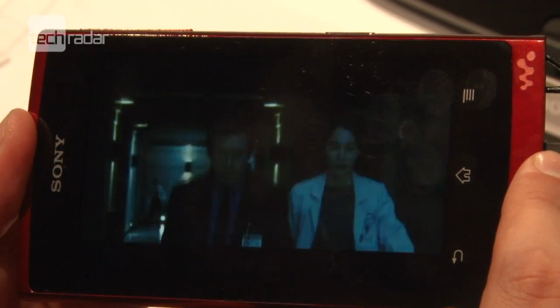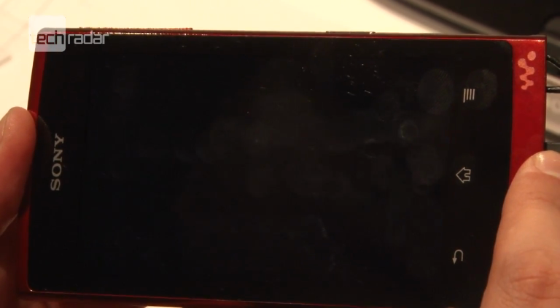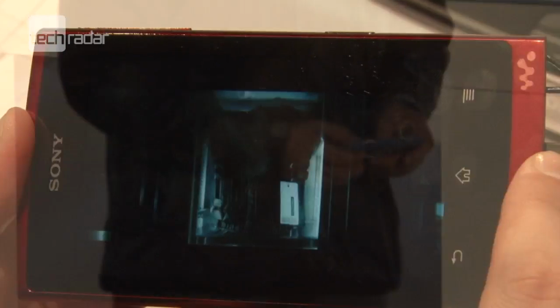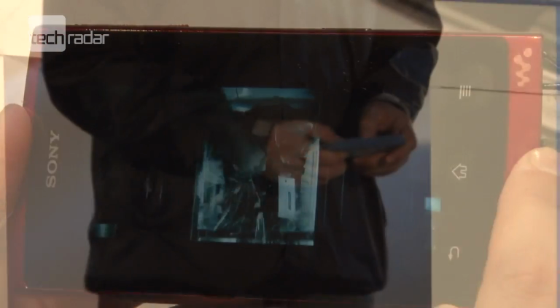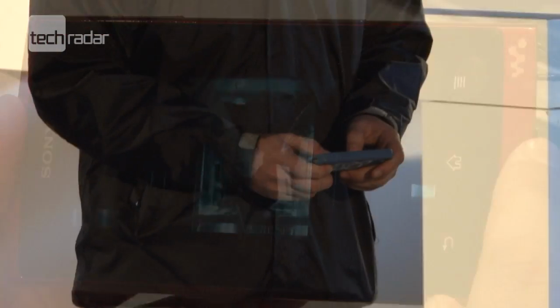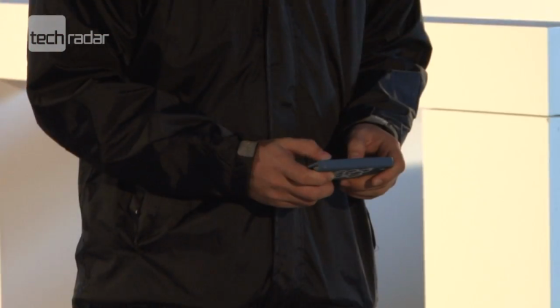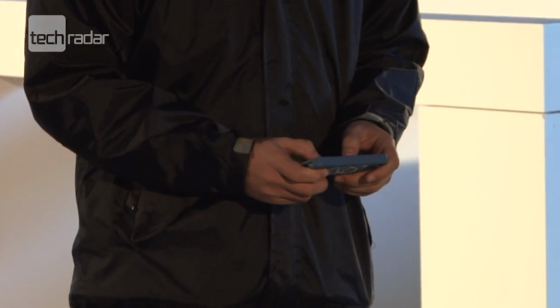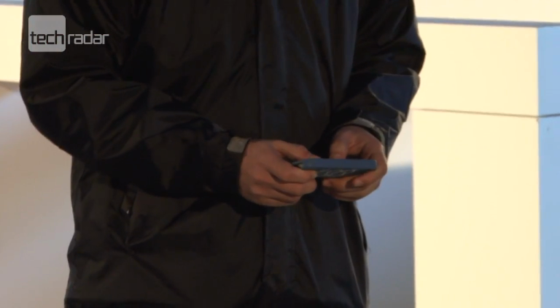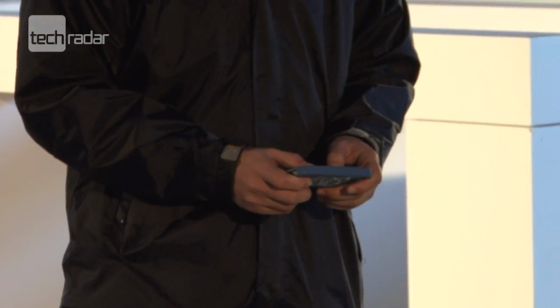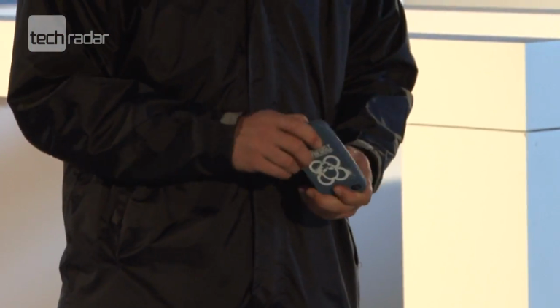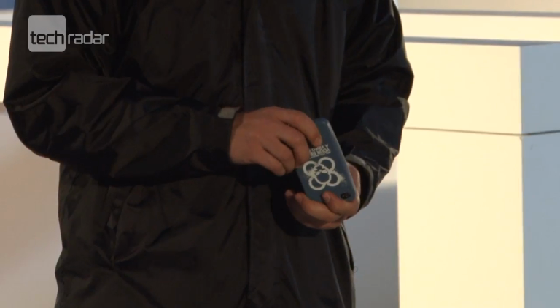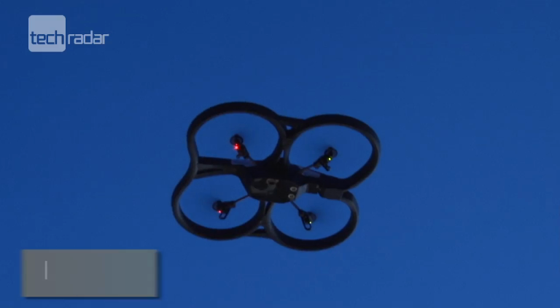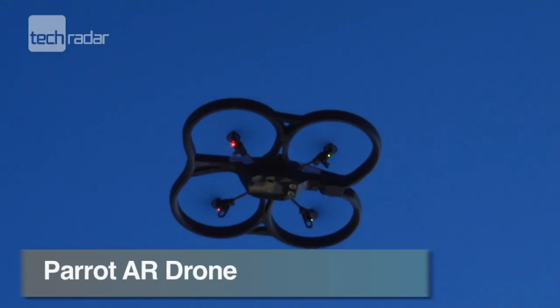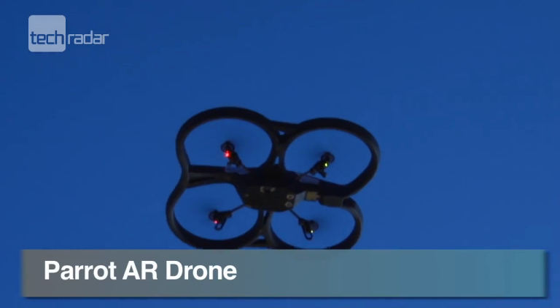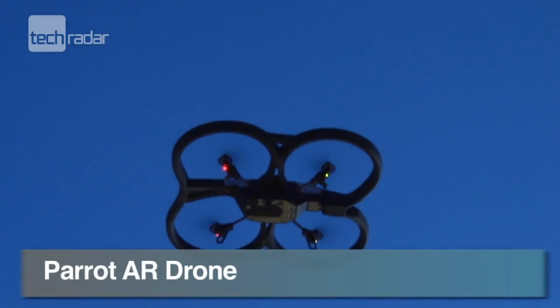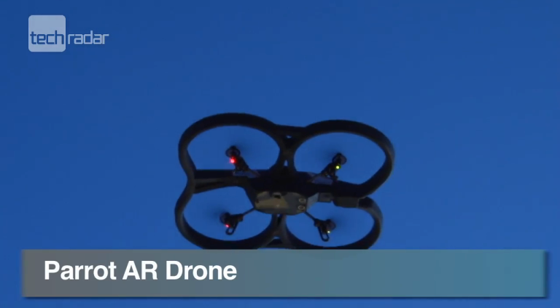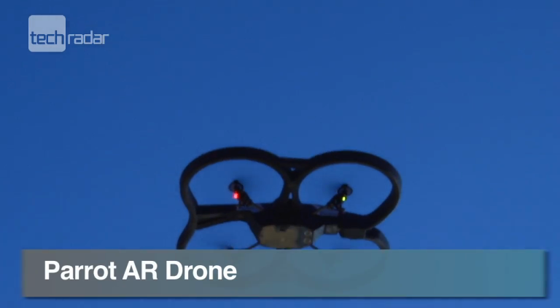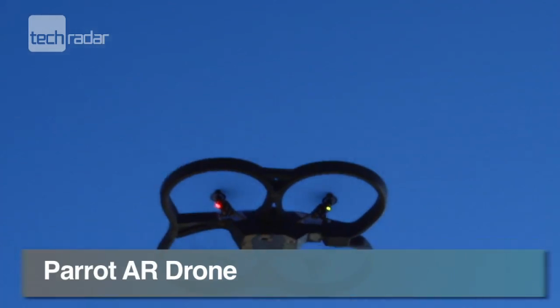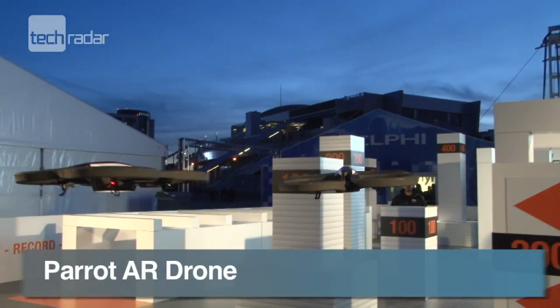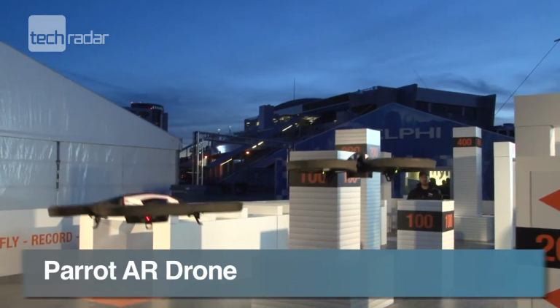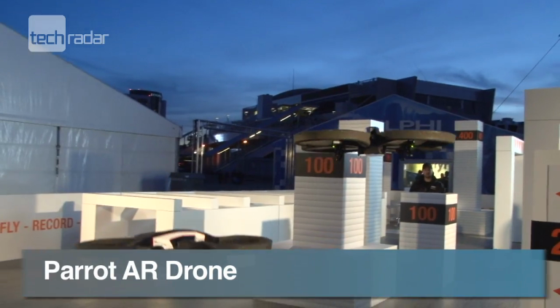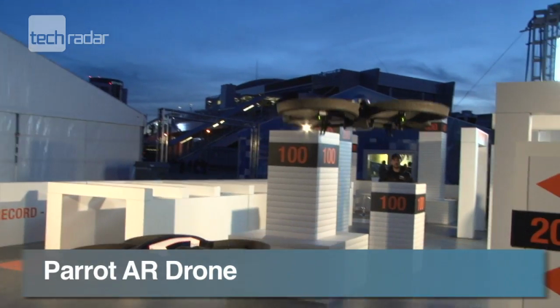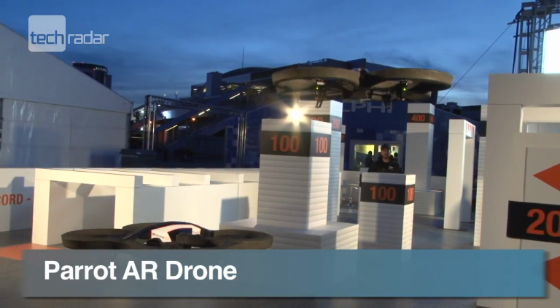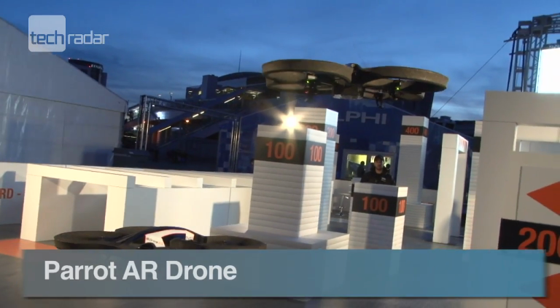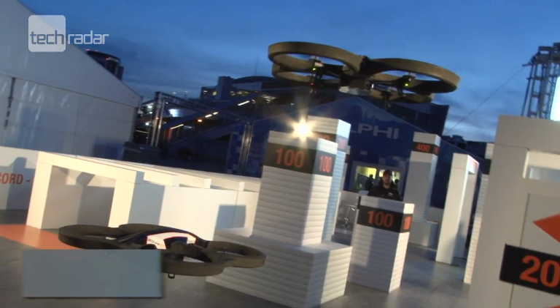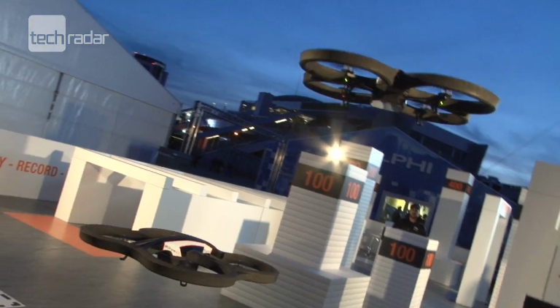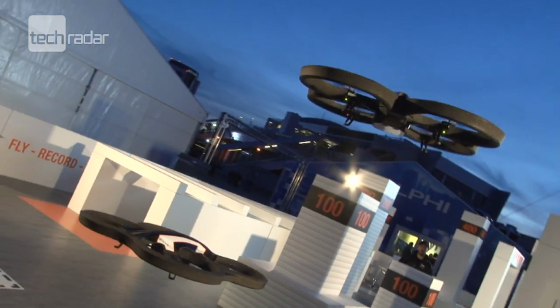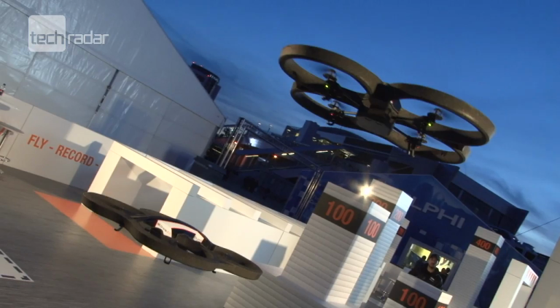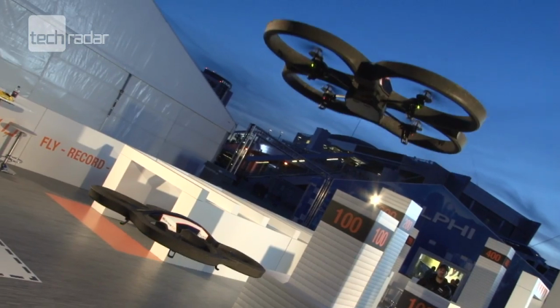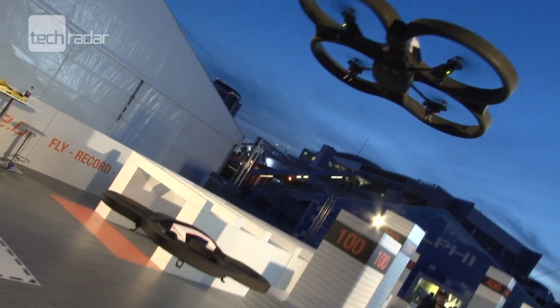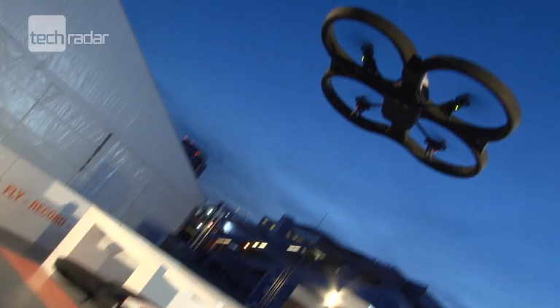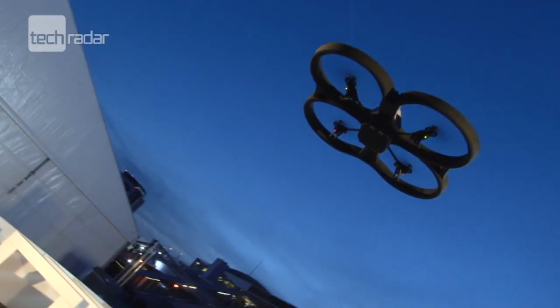First seen at CES 2010, the smartphone and tablet controlled Parrot AR drone is back and now comes with a 720p video camera to record your flight.